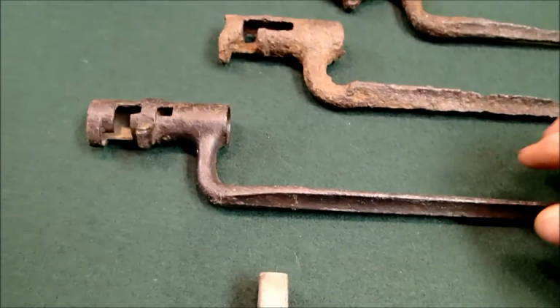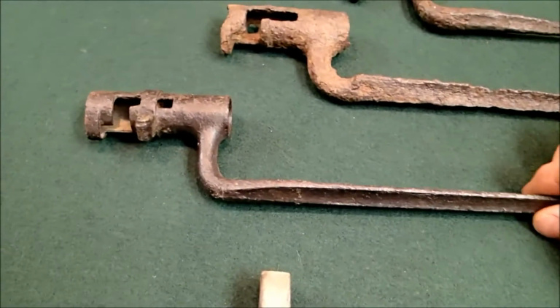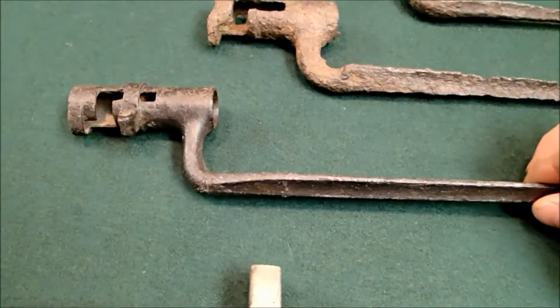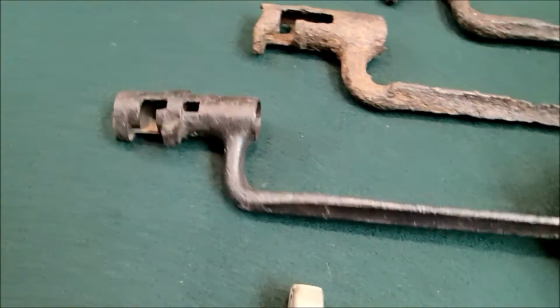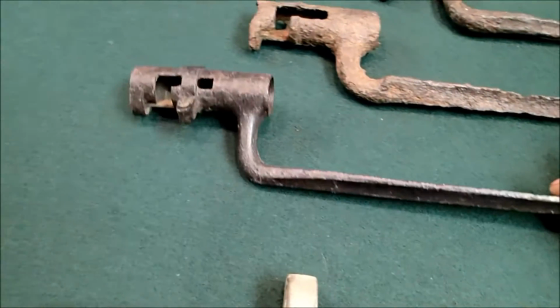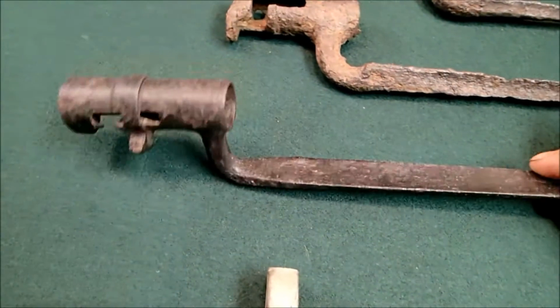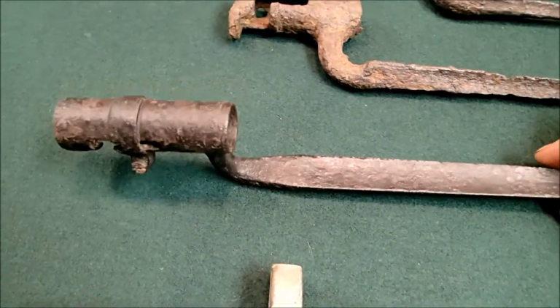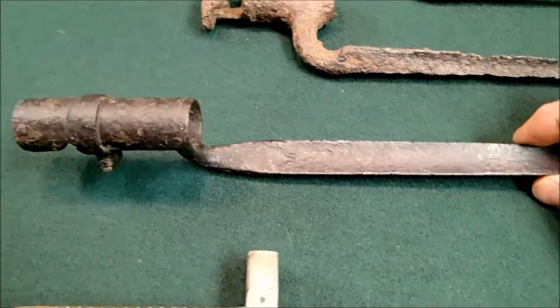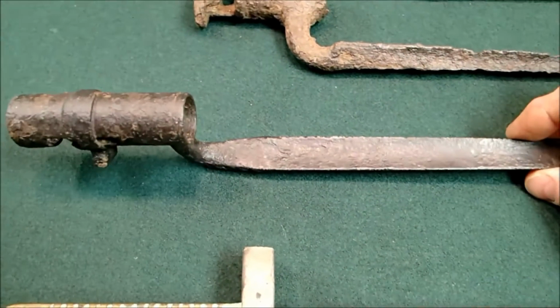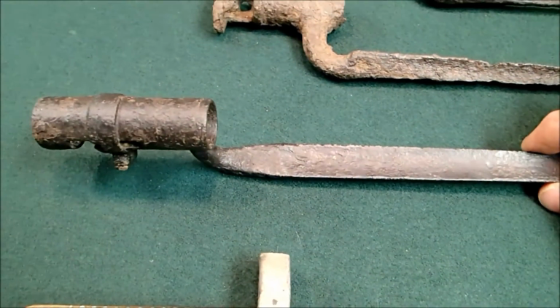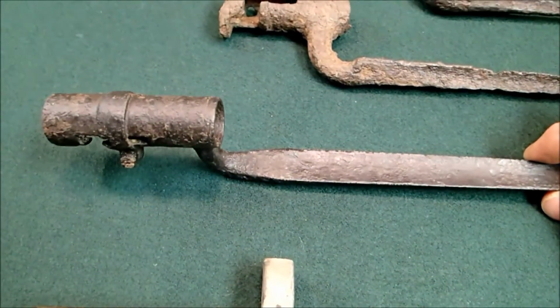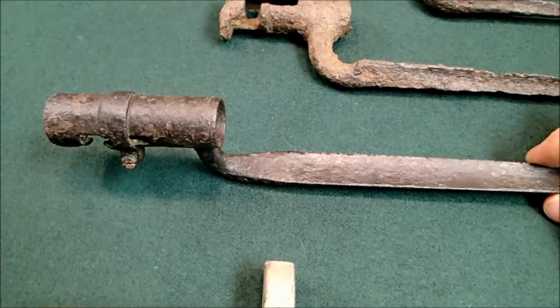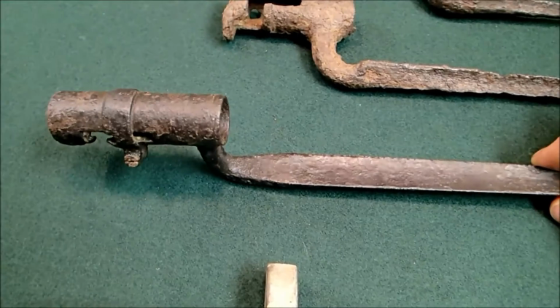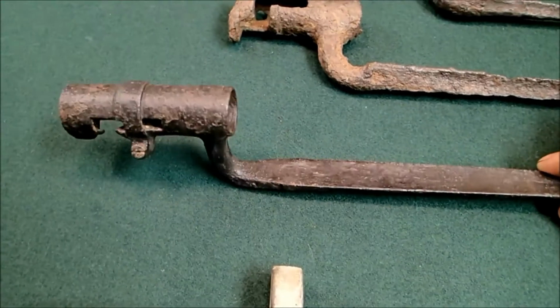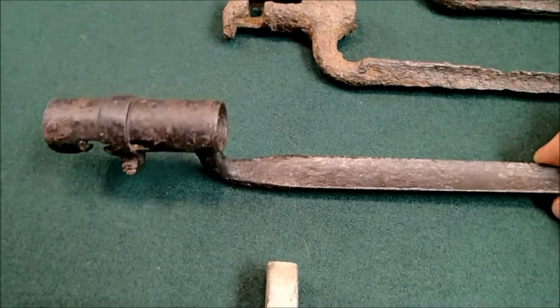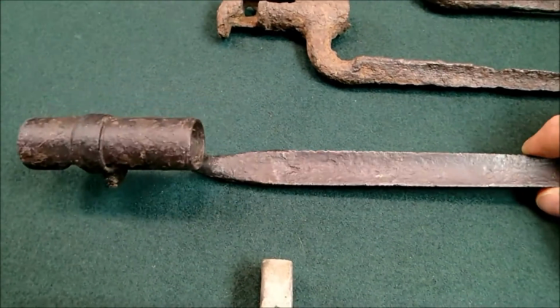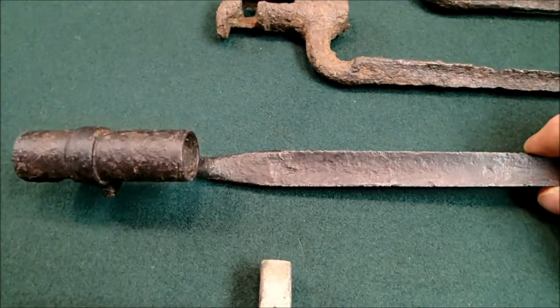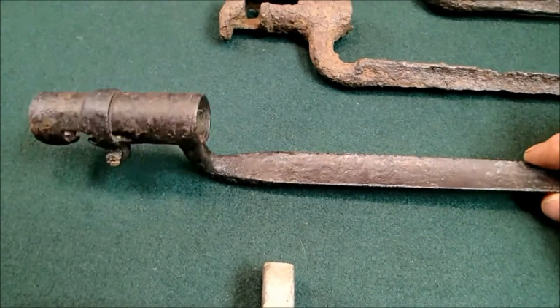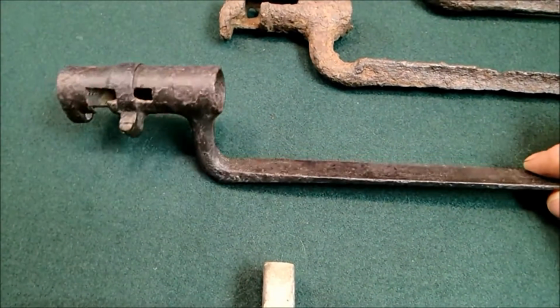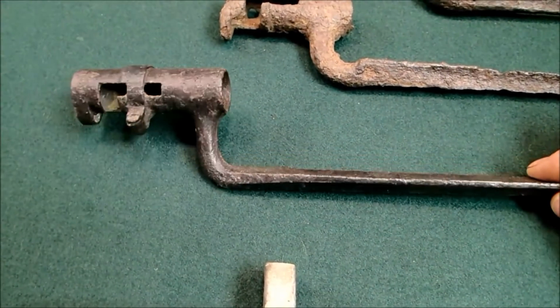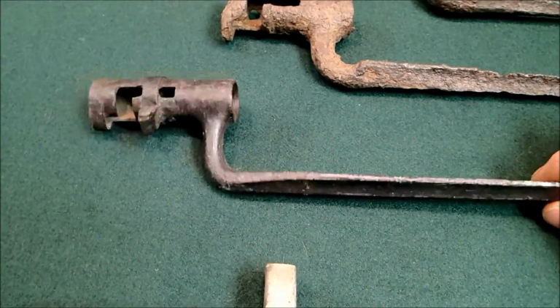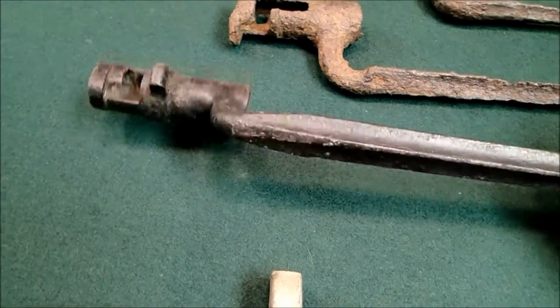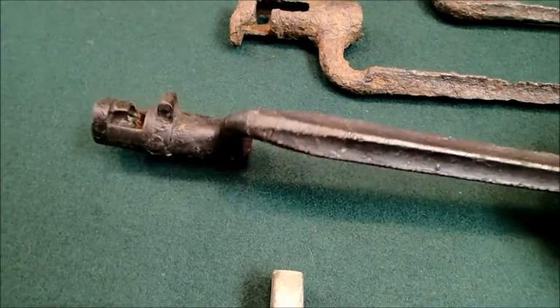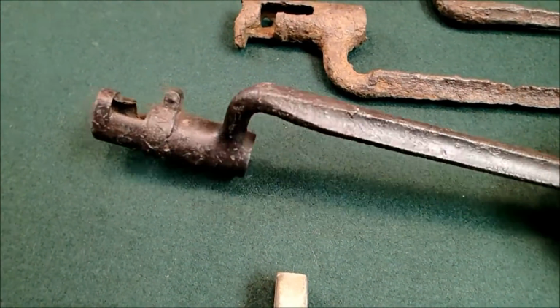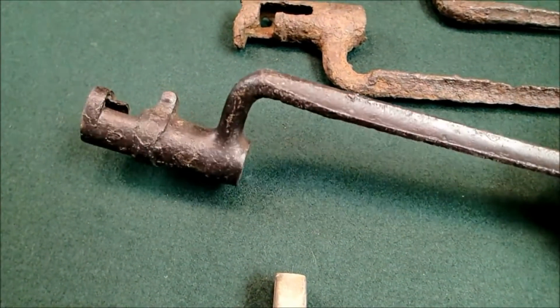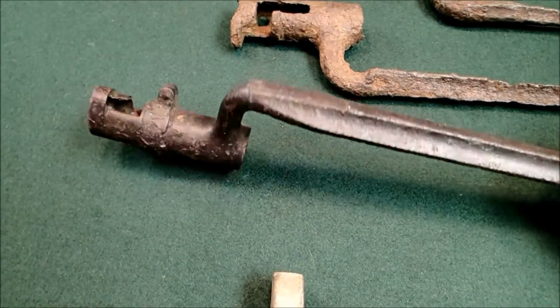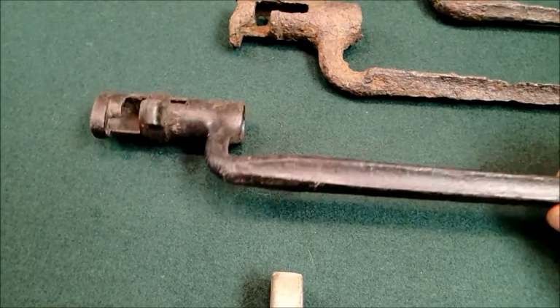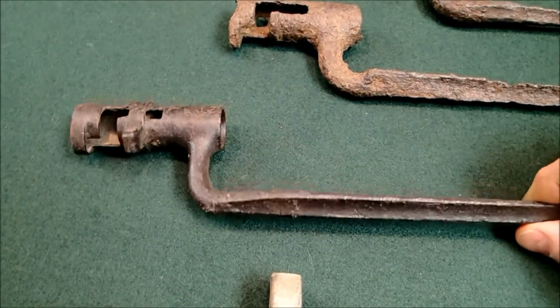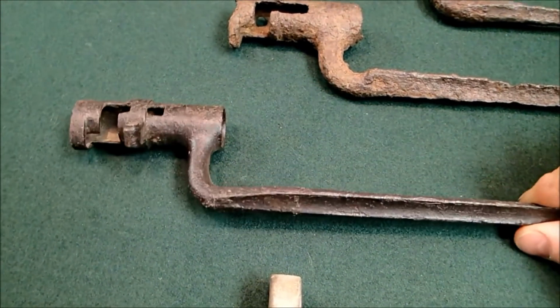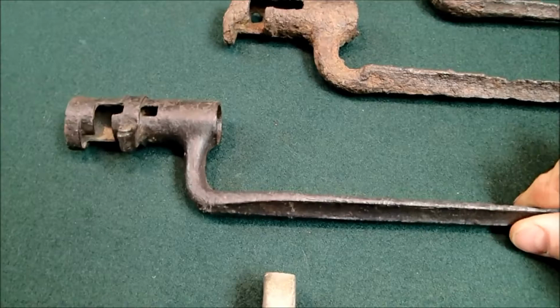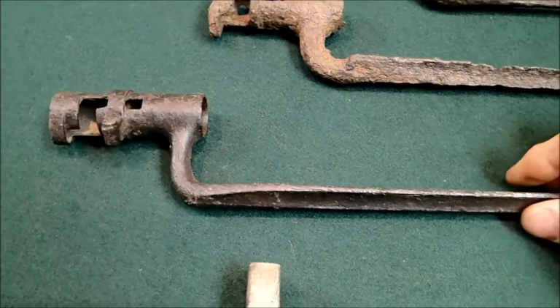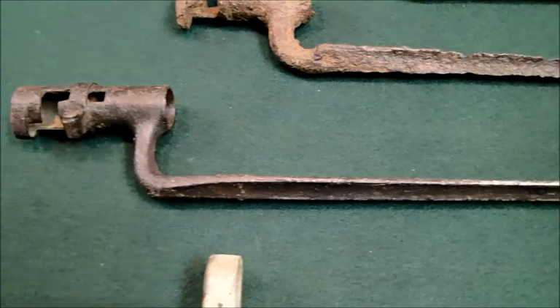This bayonet here was found buried in the mud. Look how smooth that thing is — that thing's gorgeous. That's been in the water 150 years.